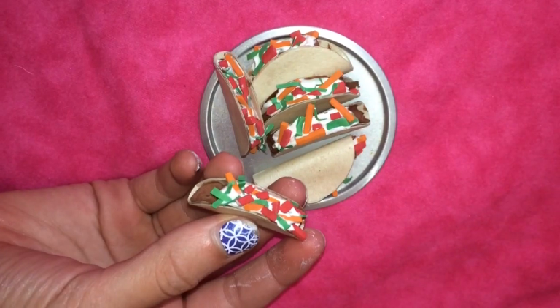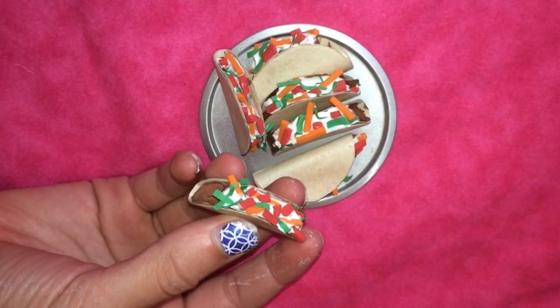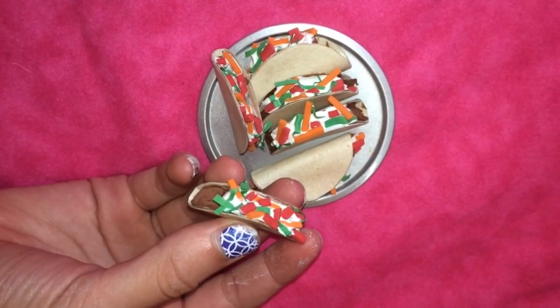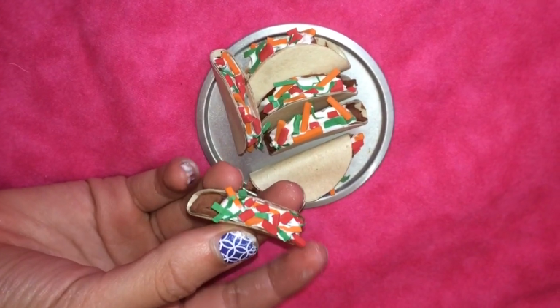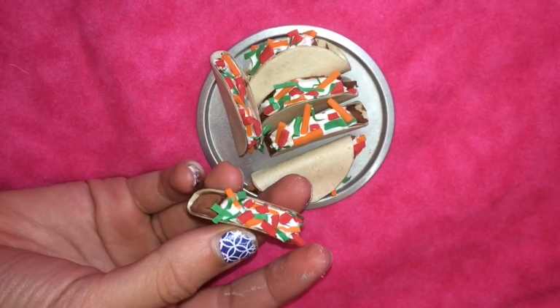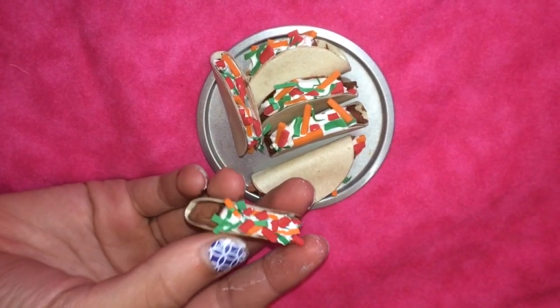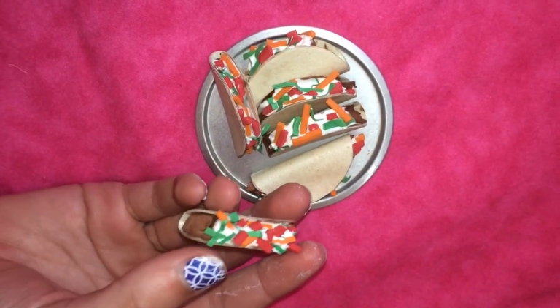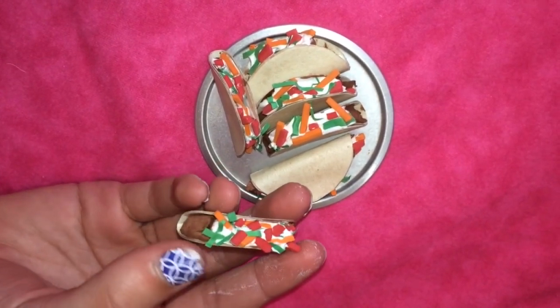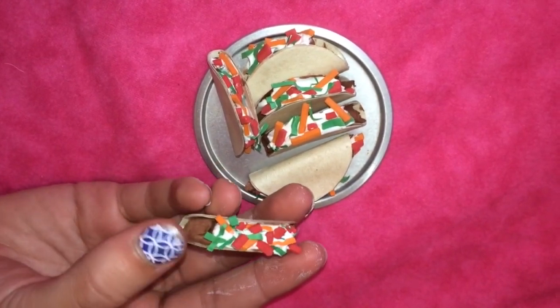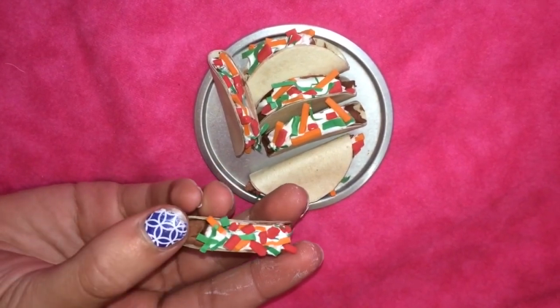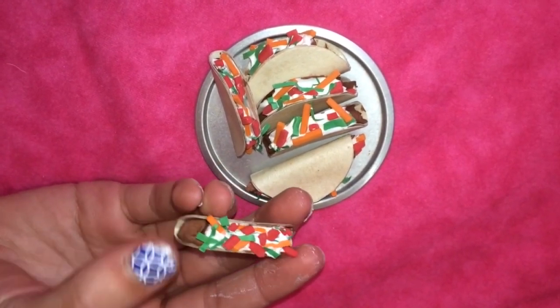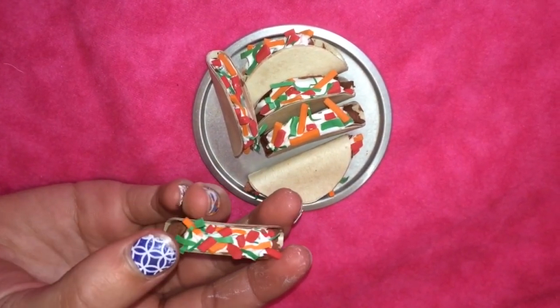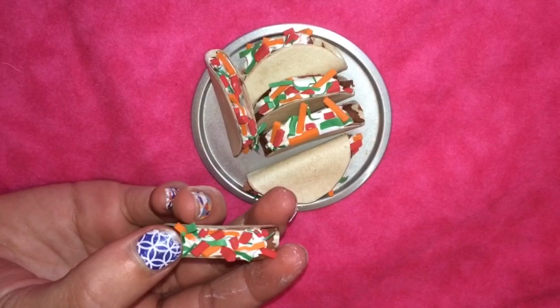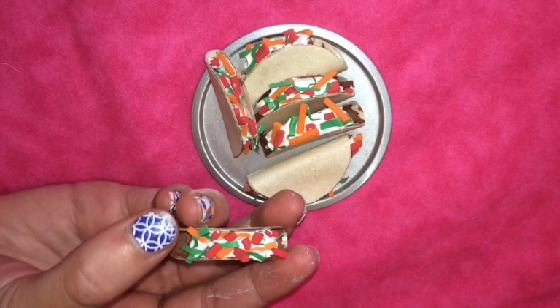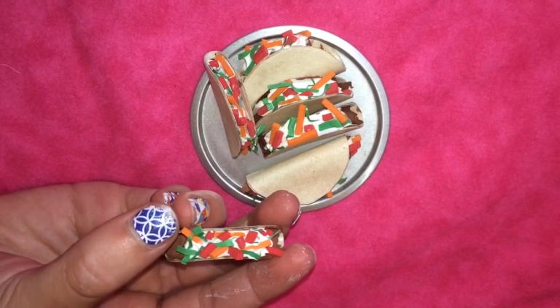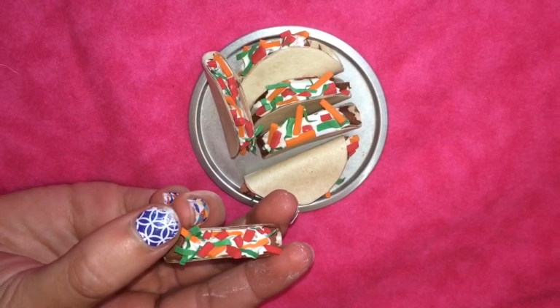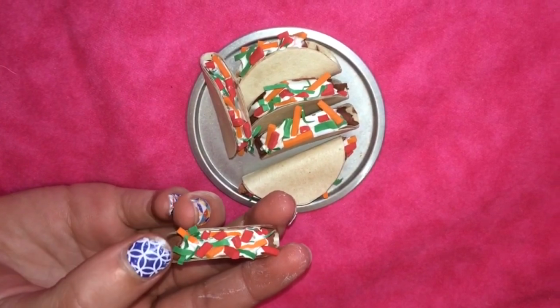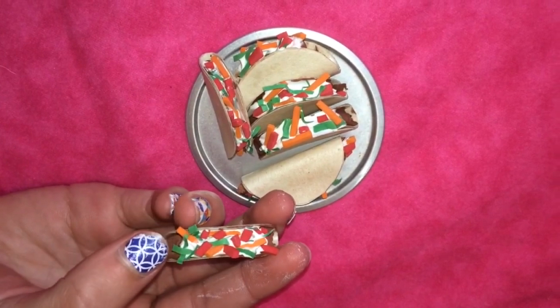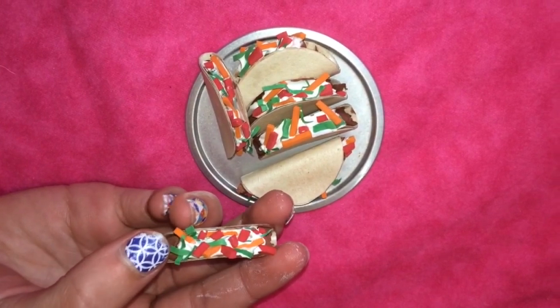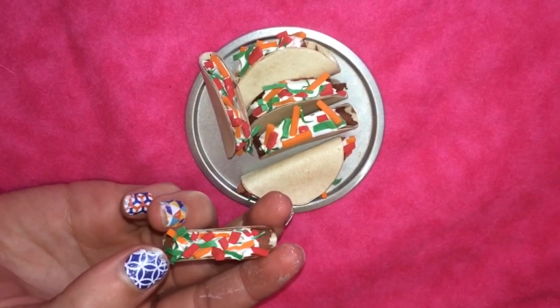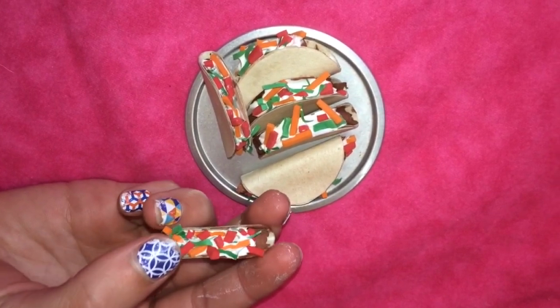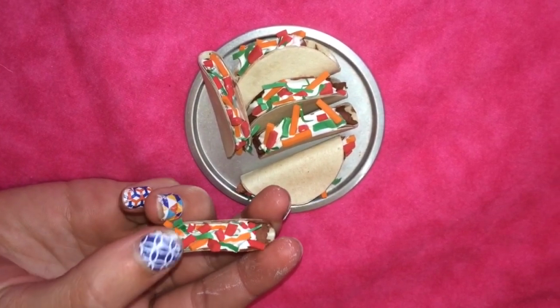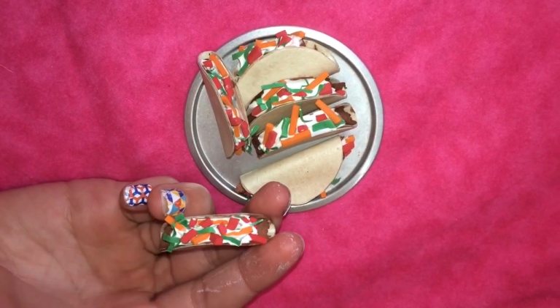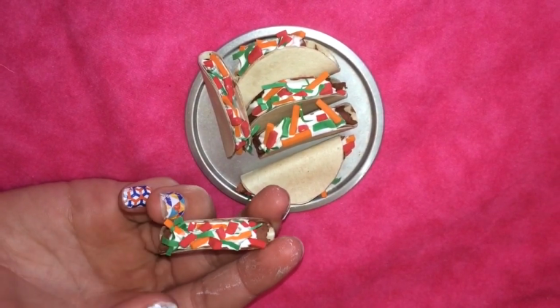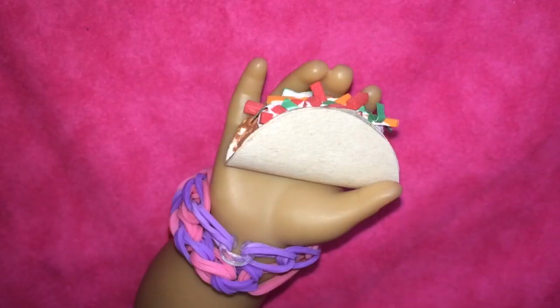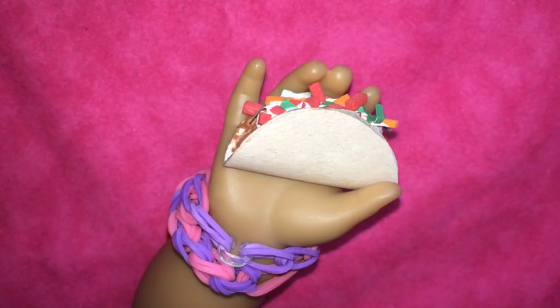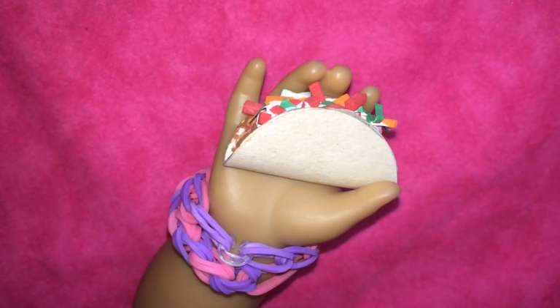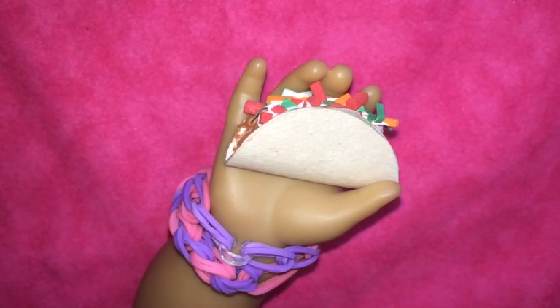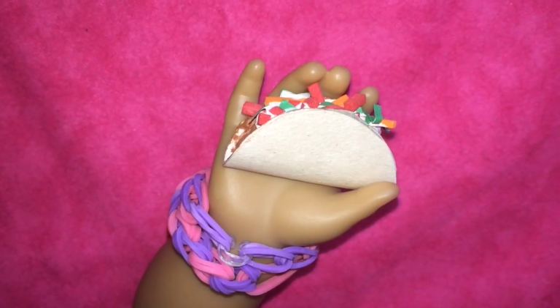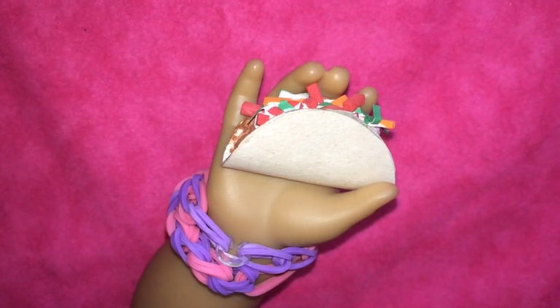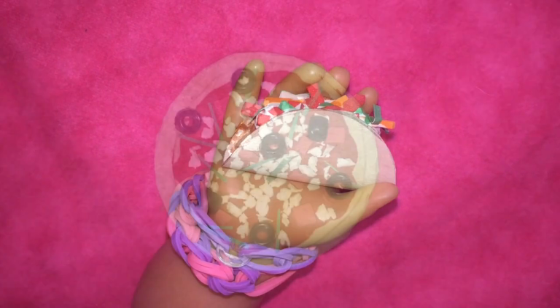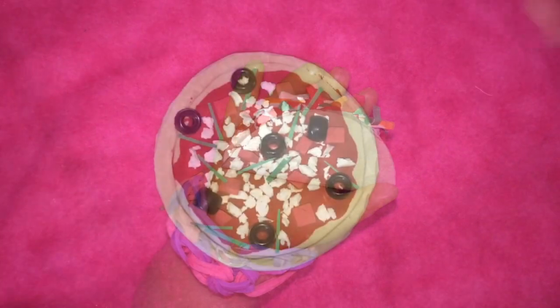Next we have tacos. This one has meat, sour cream, cheese, lettuce, and tomatoes. Here Emily is holding one of our soft shell tacos.